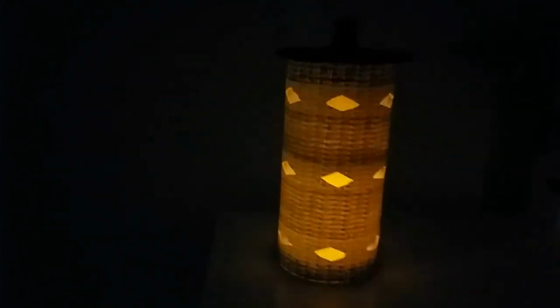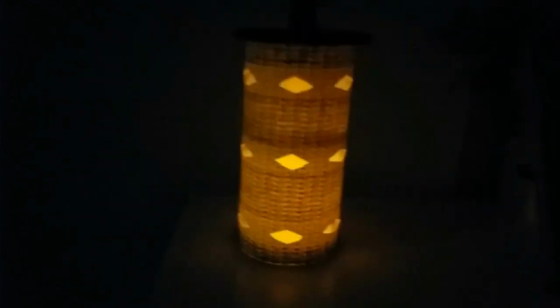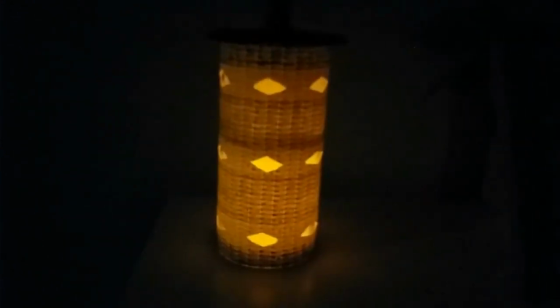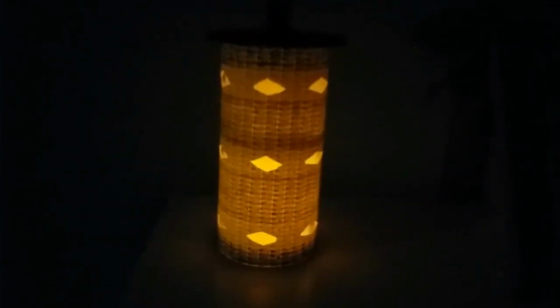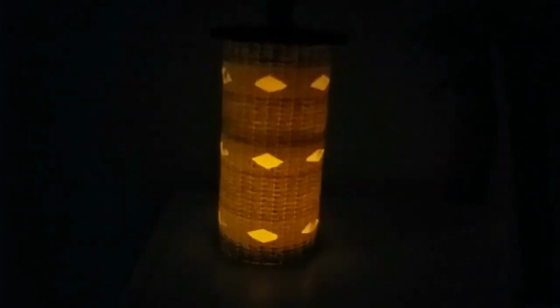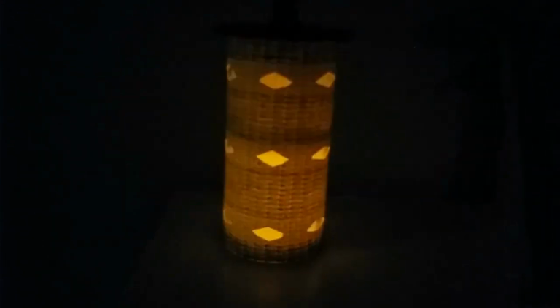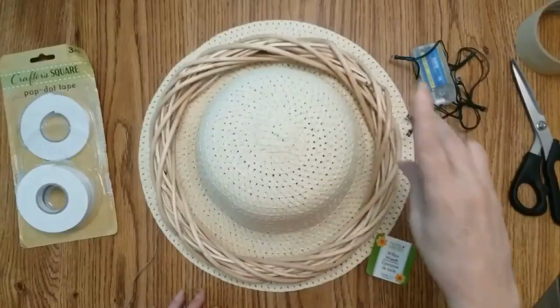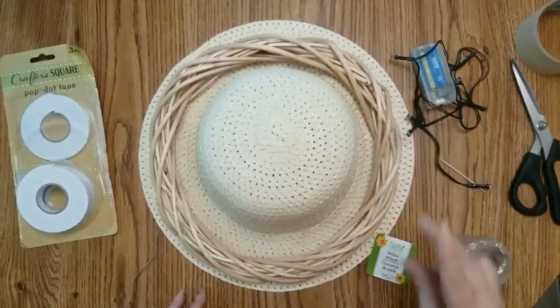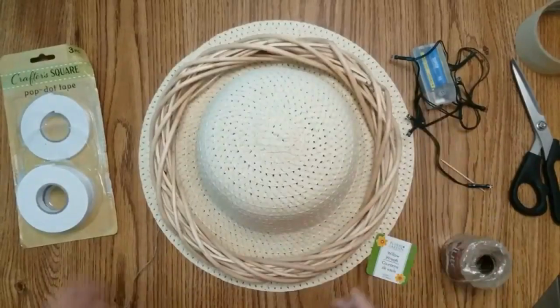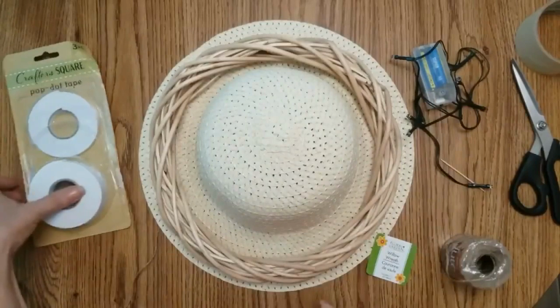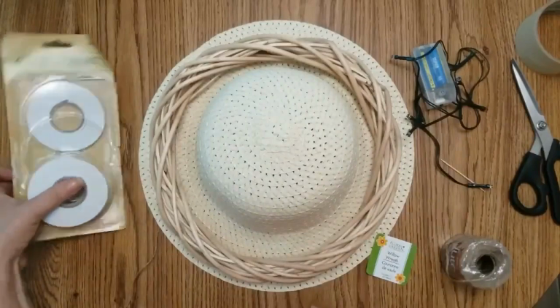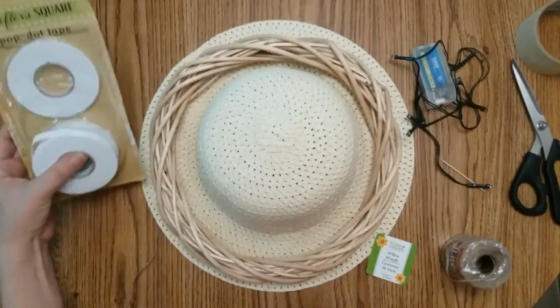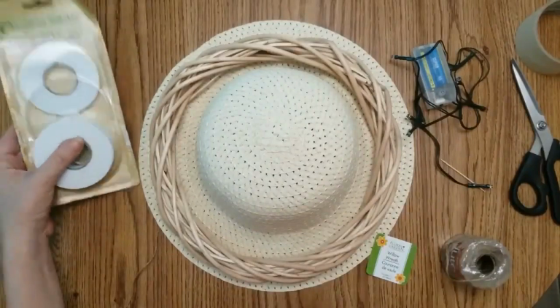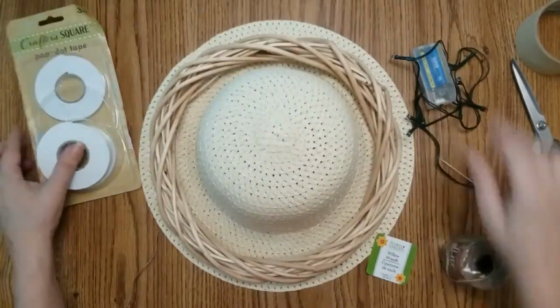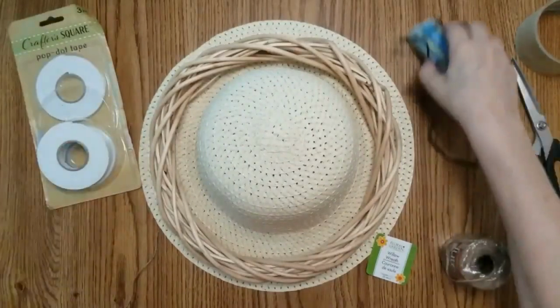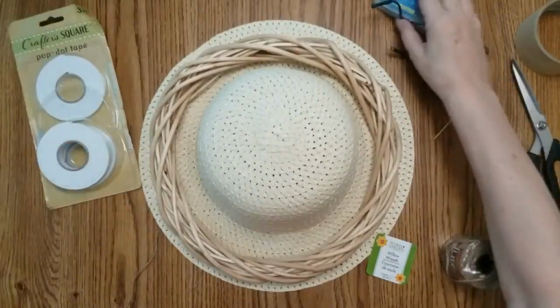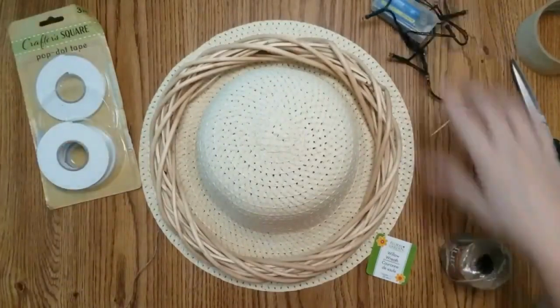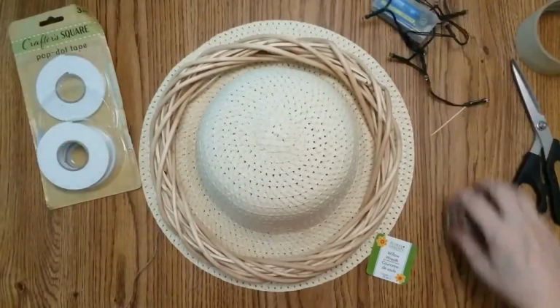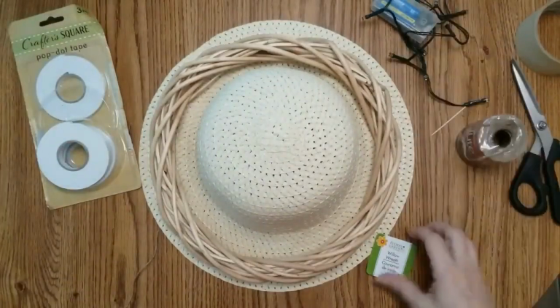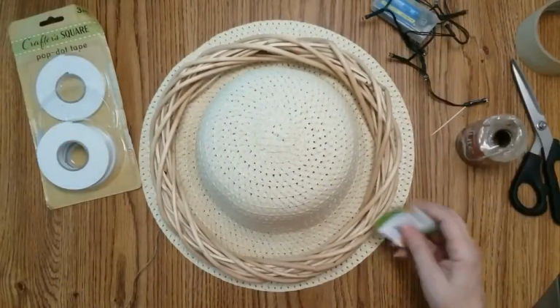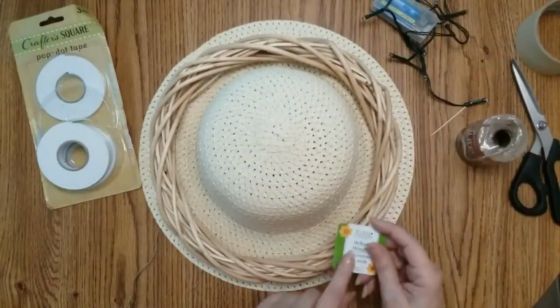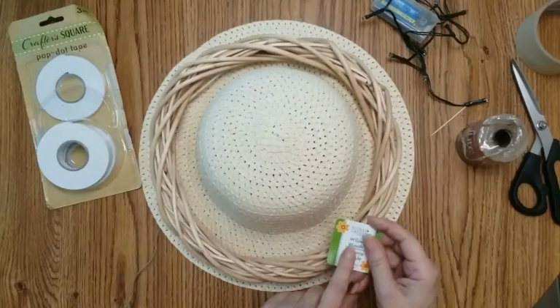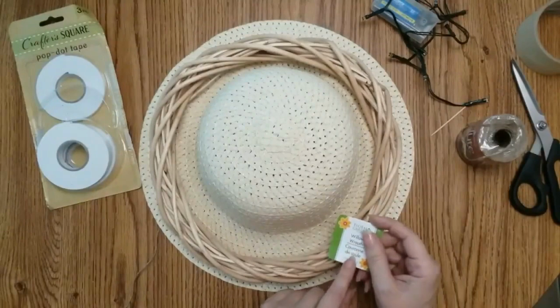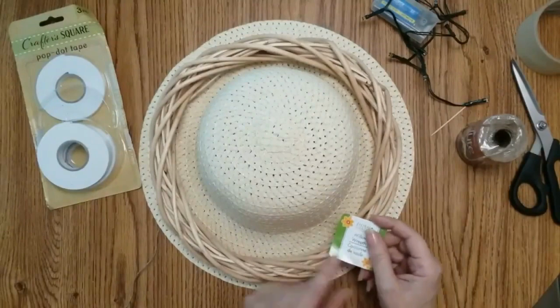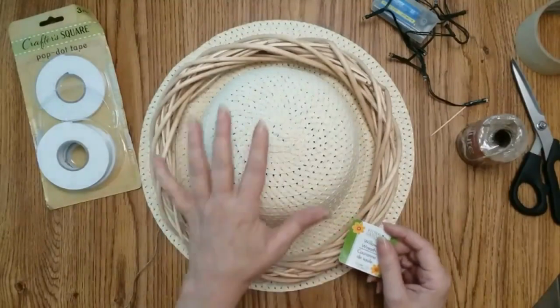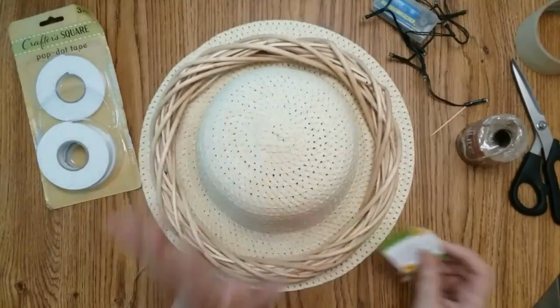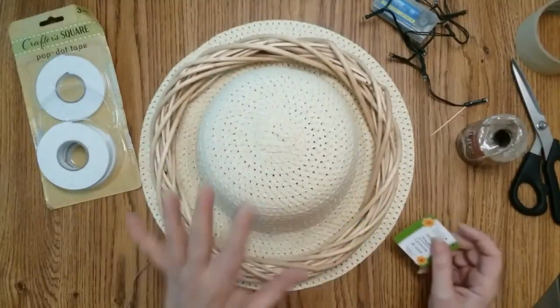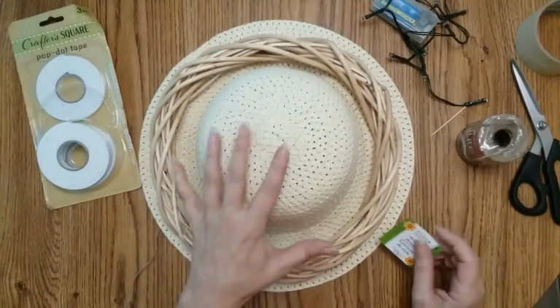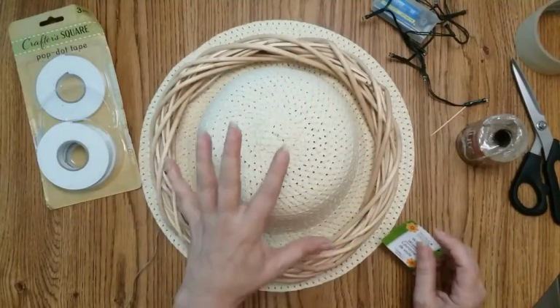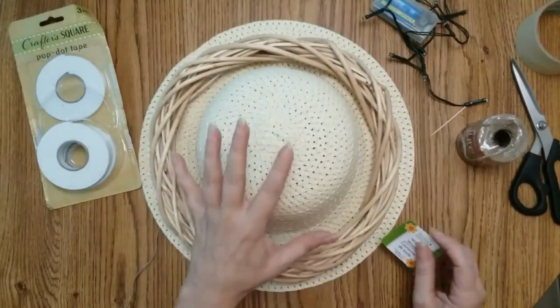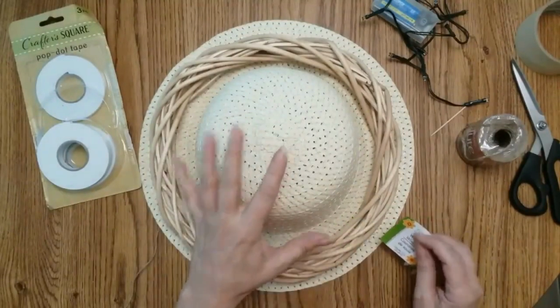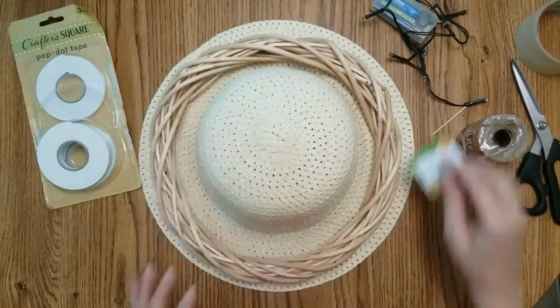On to the next project. For this project you're going to need some pop-up tape, a light, some twine, a 12-inch willow wreath, and a straw hat. I love these hats — they are great for decorating.